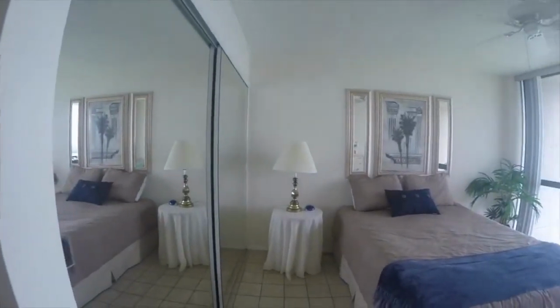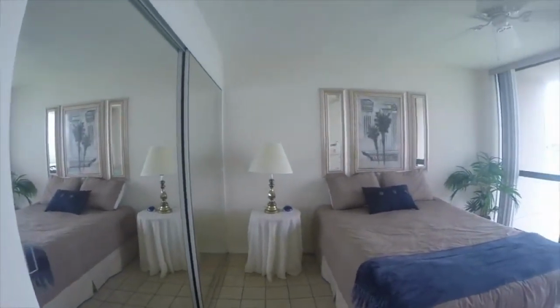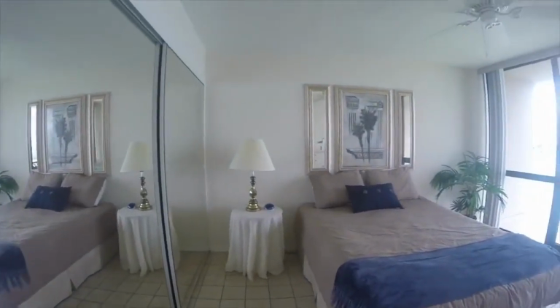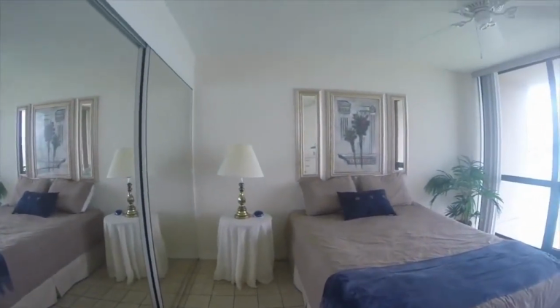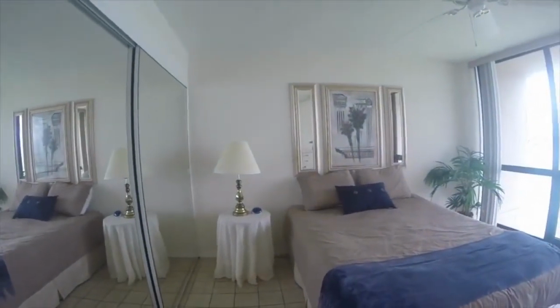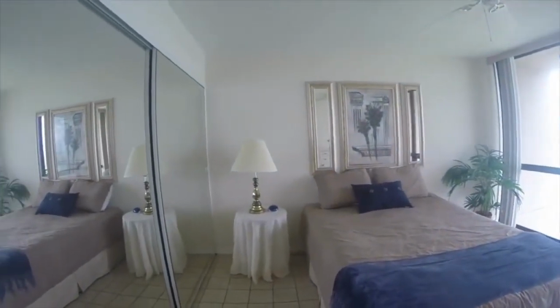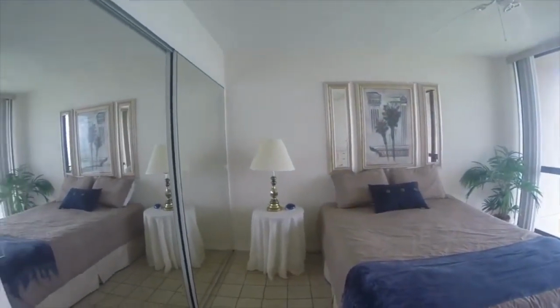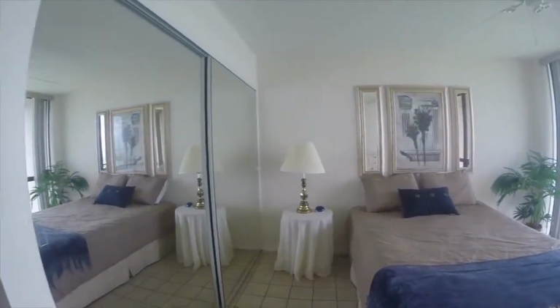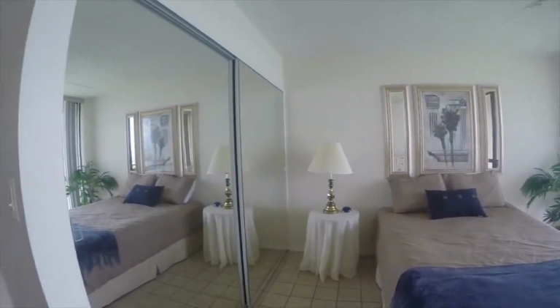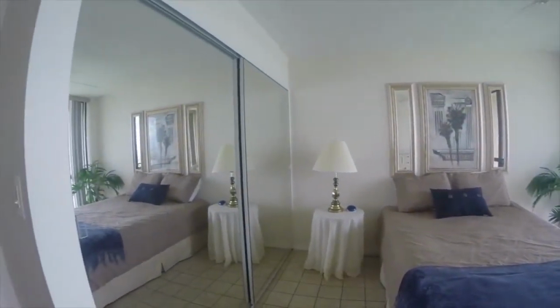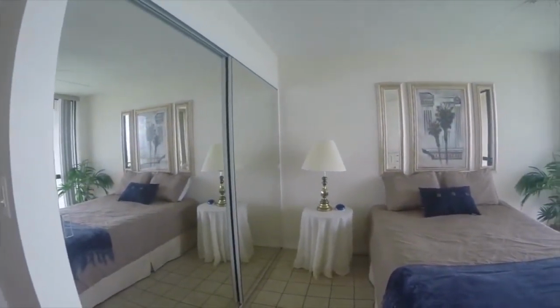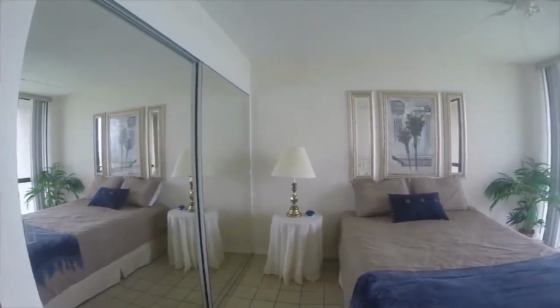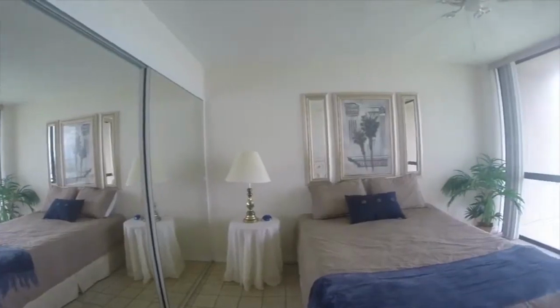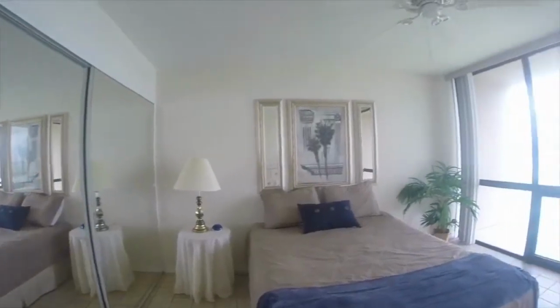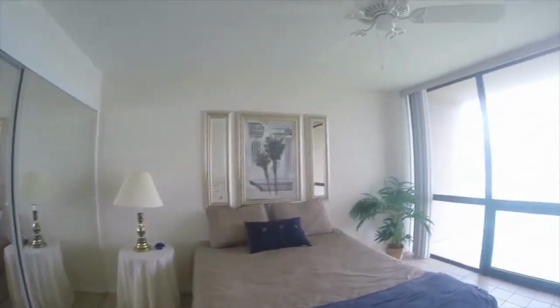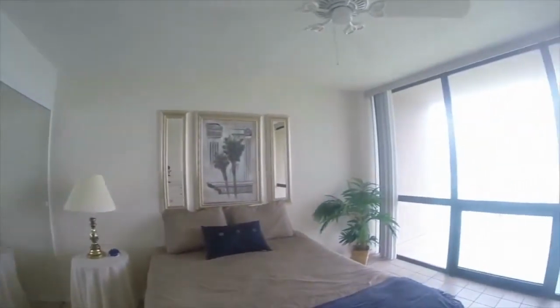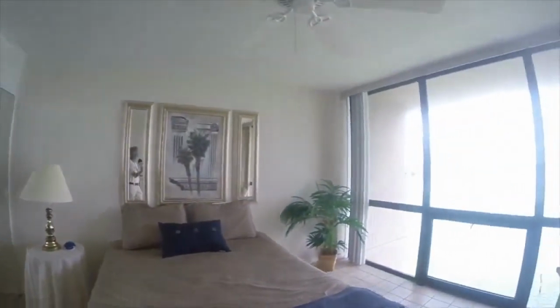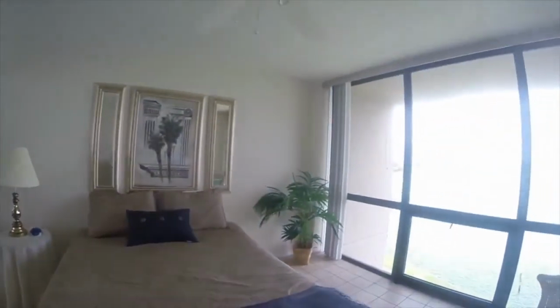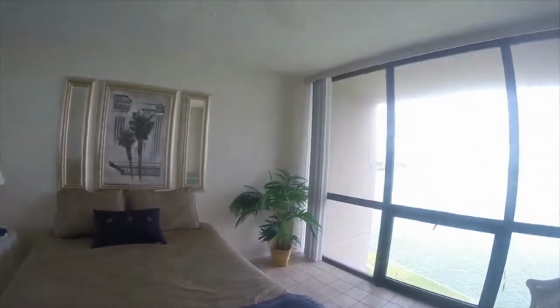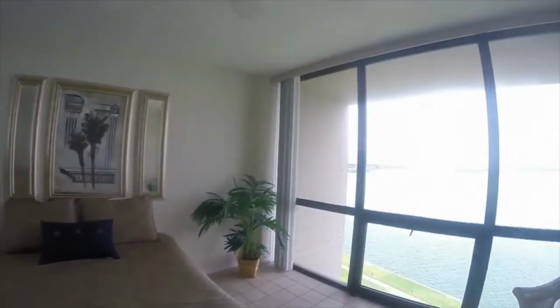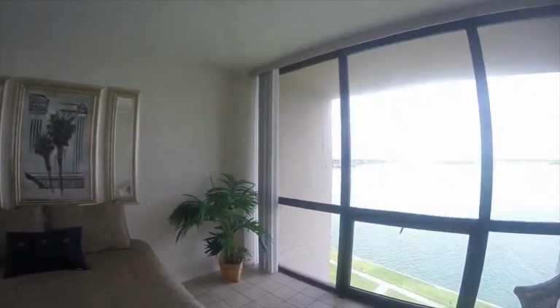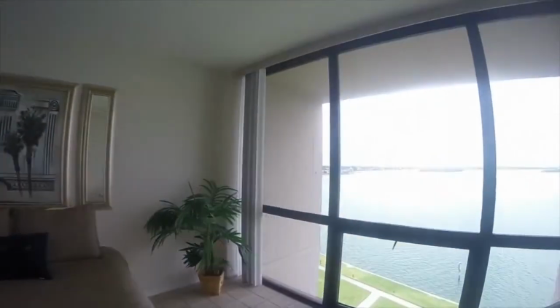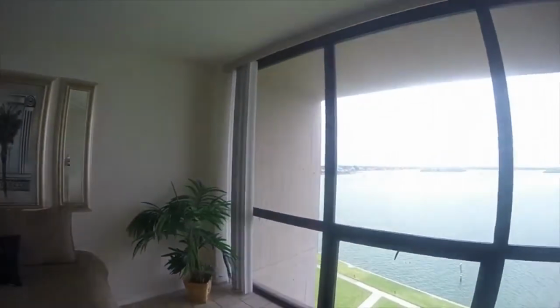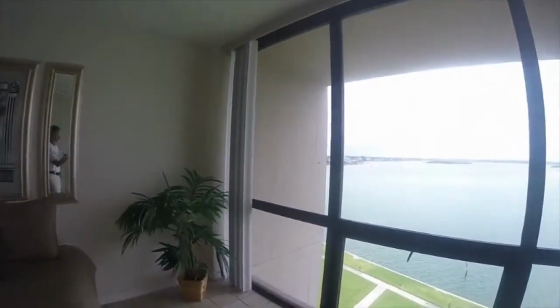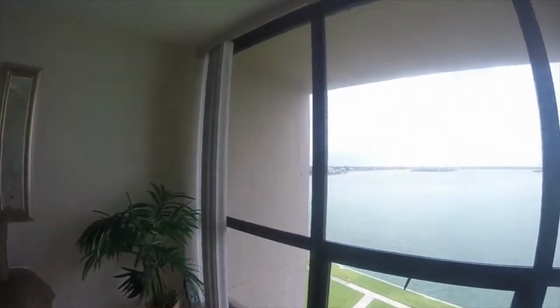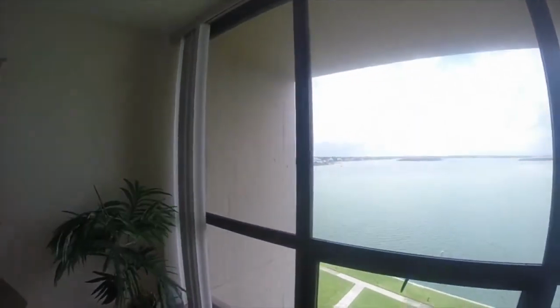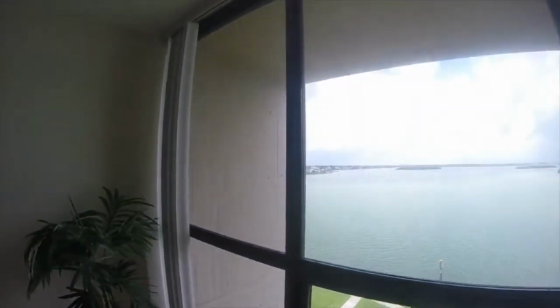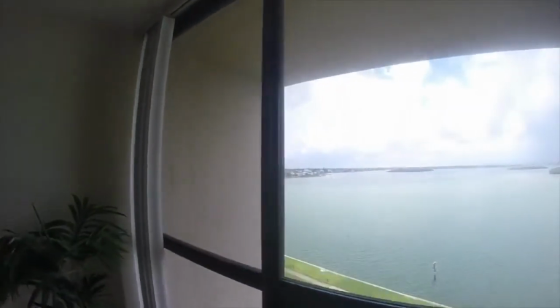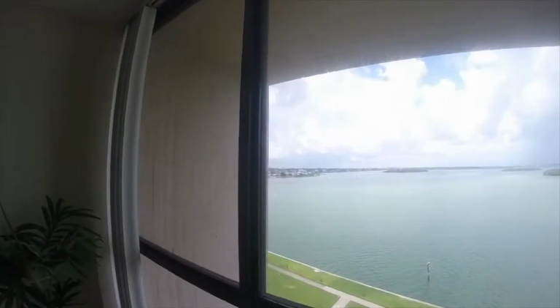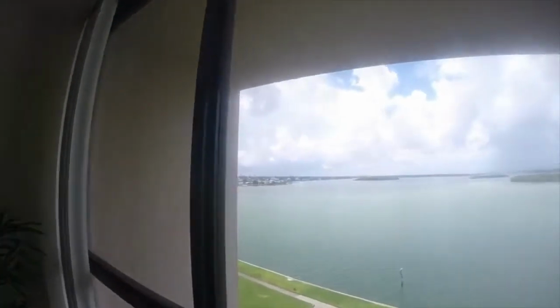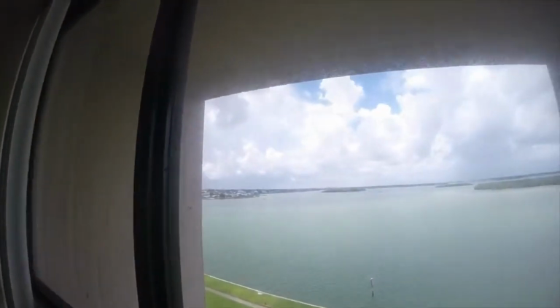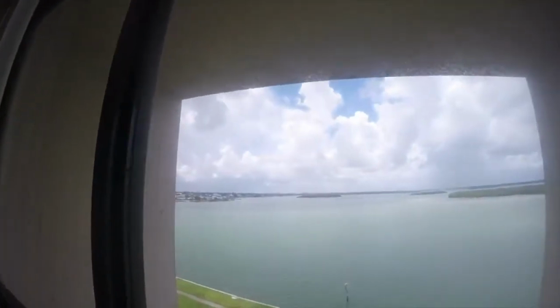There are lots of mirrors in the unit on all of the closets. Some of them are in good working order, and some of them not. This is the view out the guest bedroom.